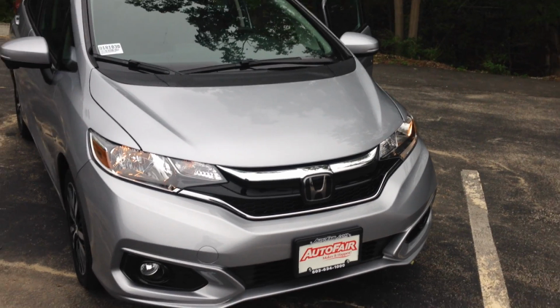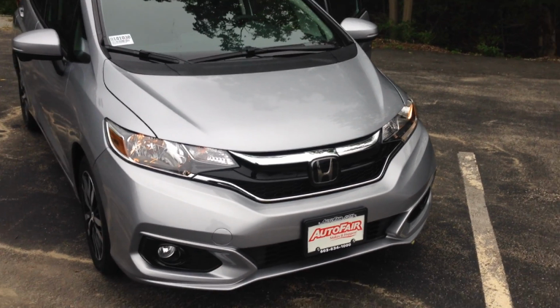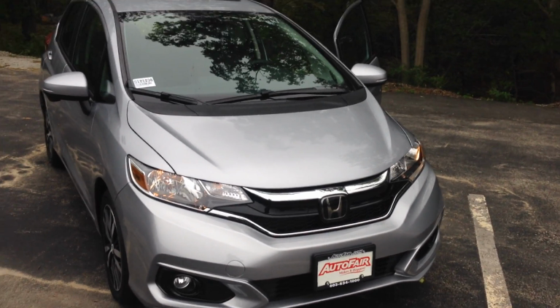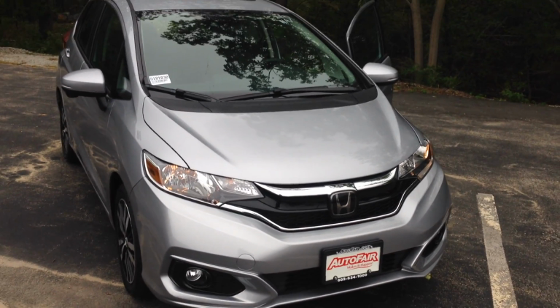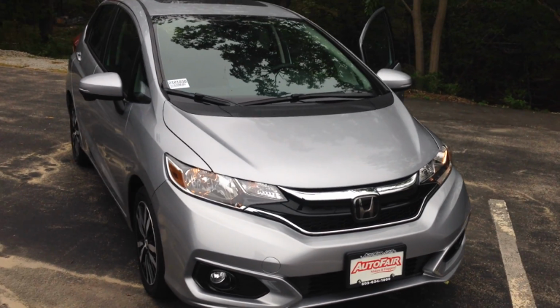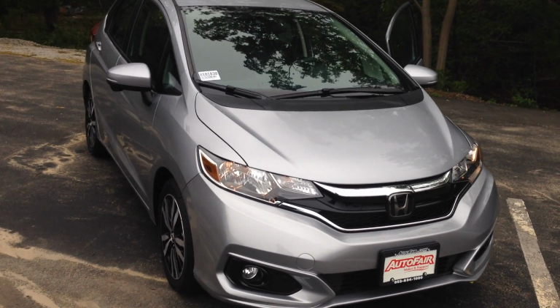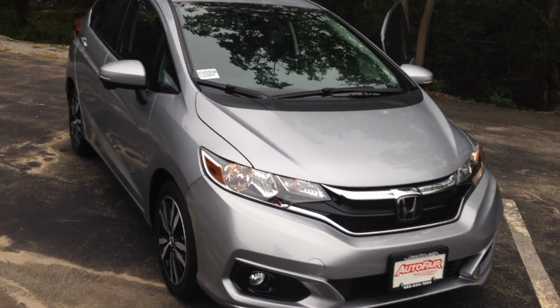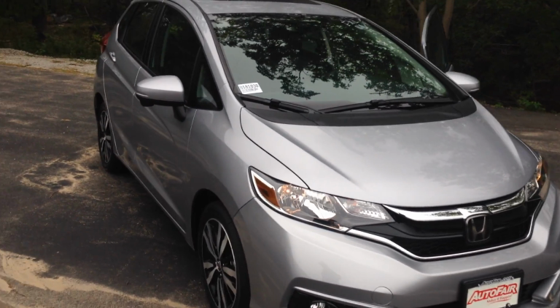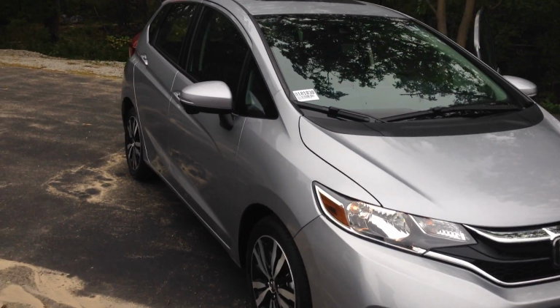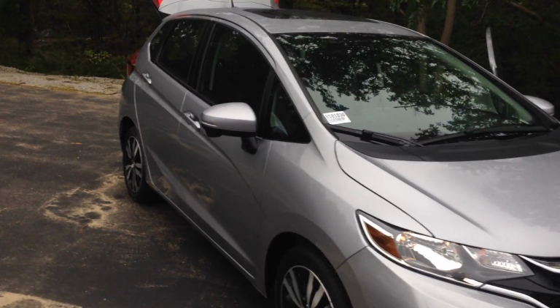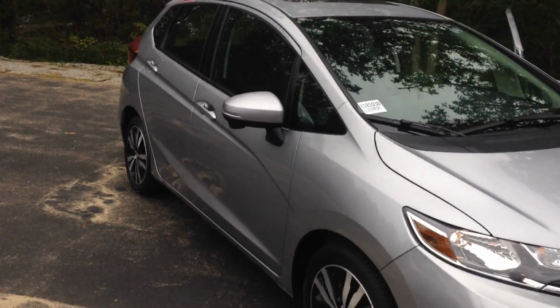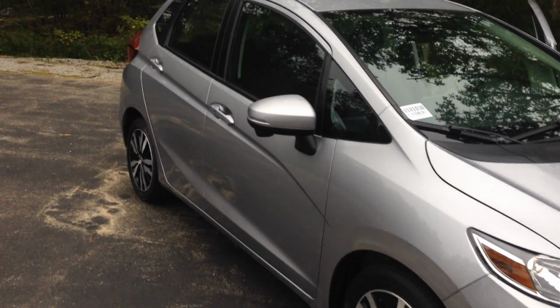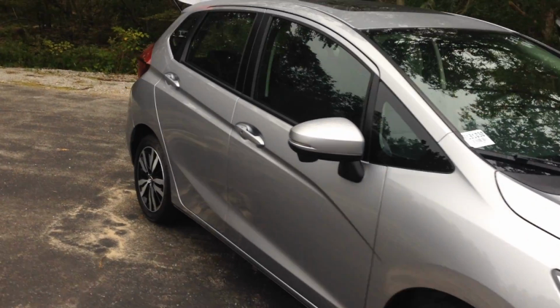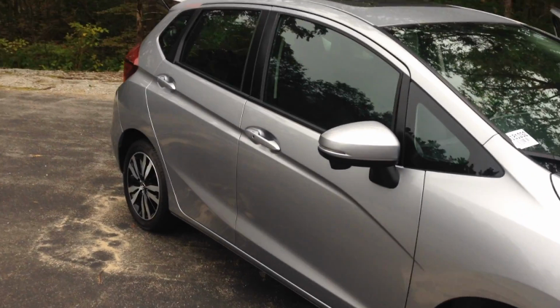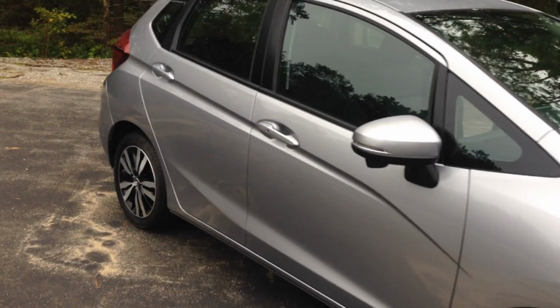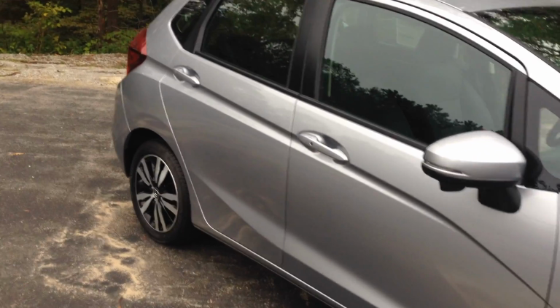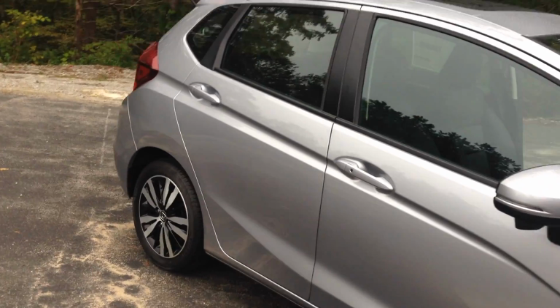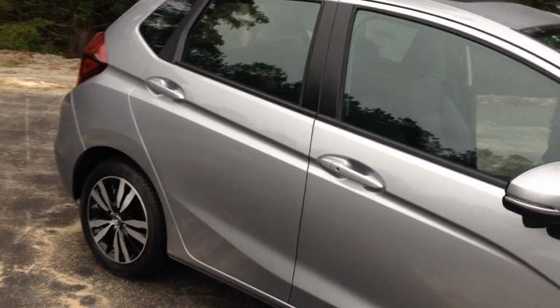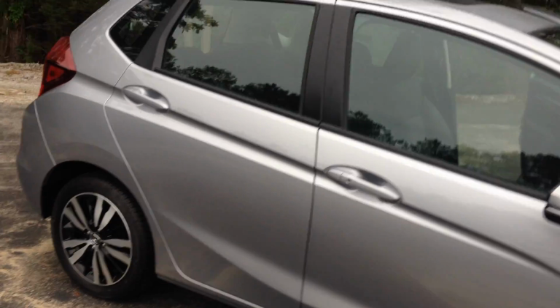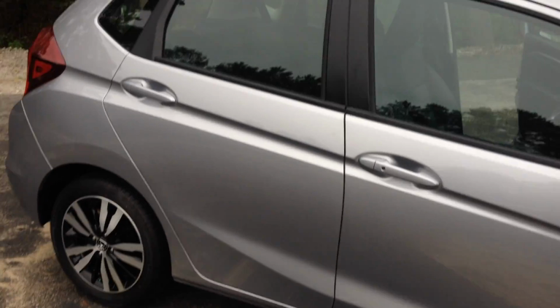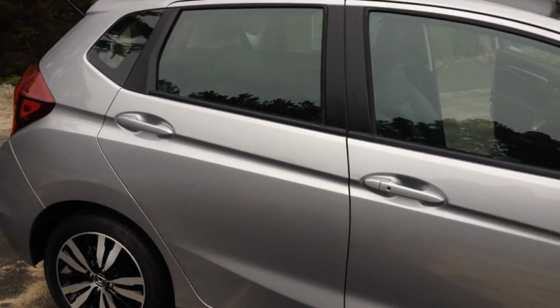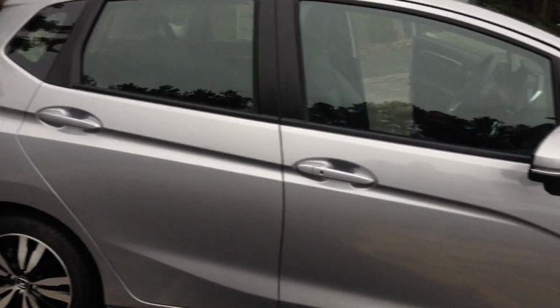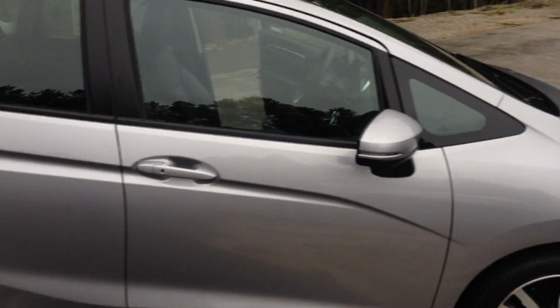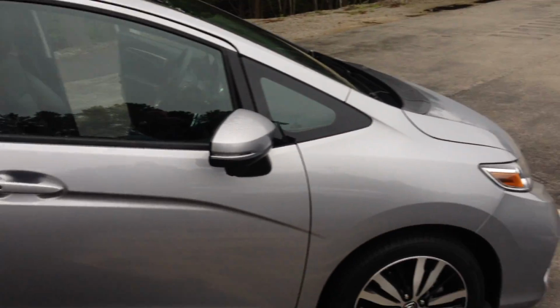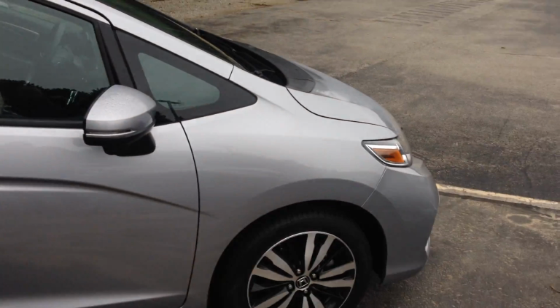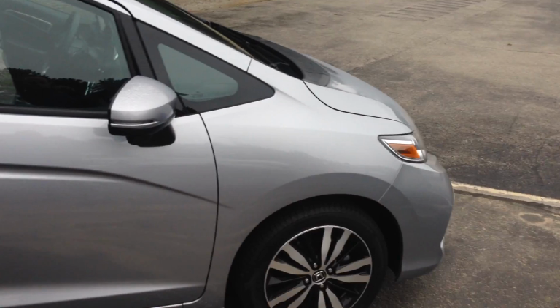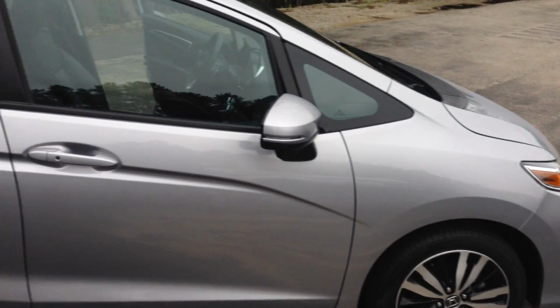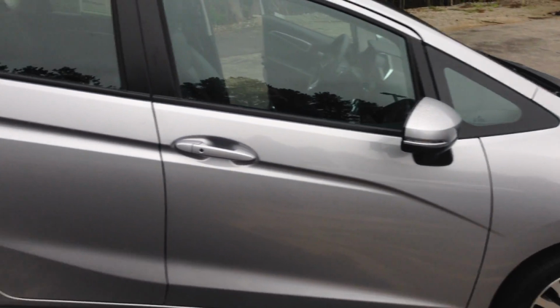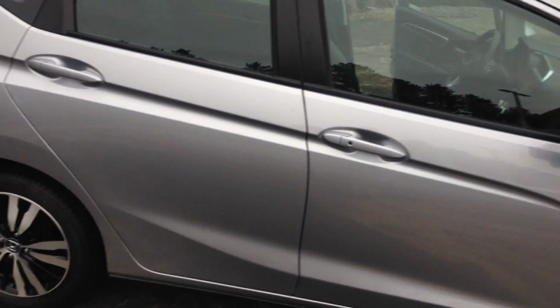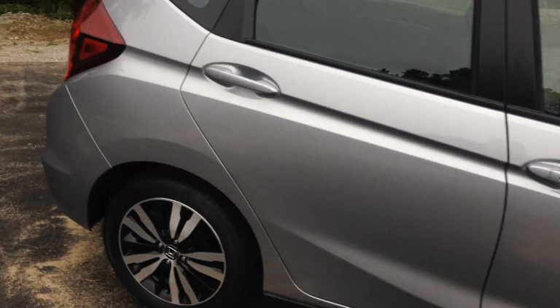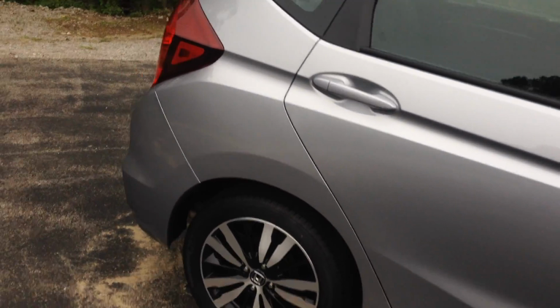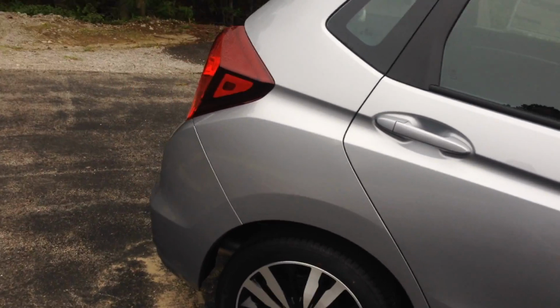Eckhart, this is BJ Thompson from AutoFair Honda. Just doing you a quick video on the 2018 Honda Fit EXL with navigation. Nice looking vehicle here.